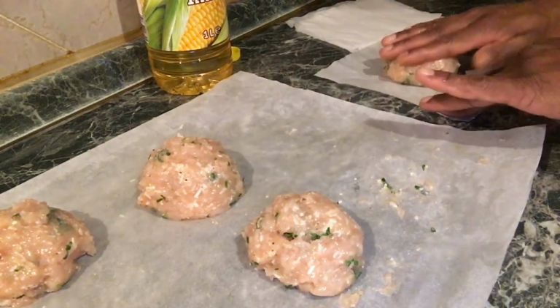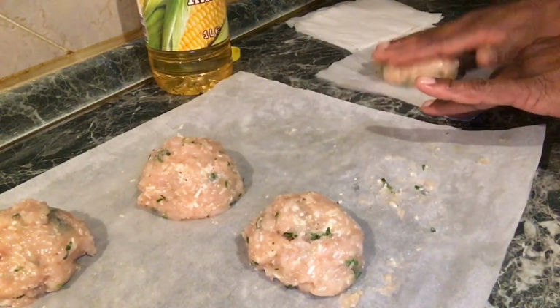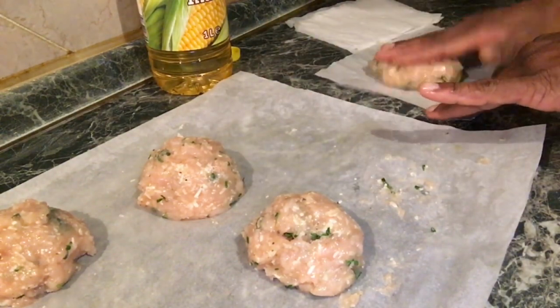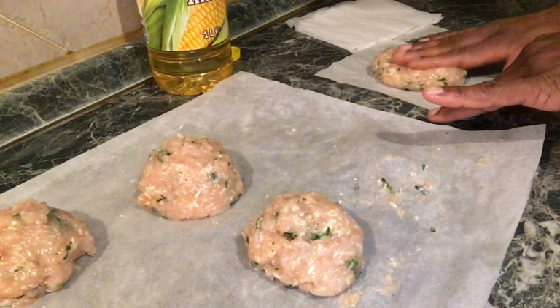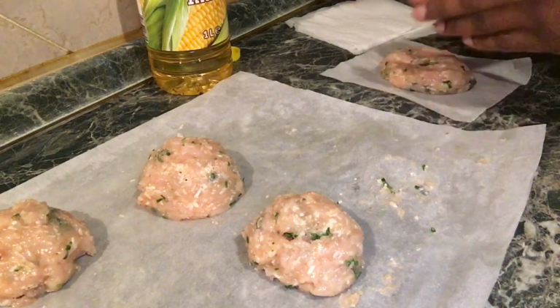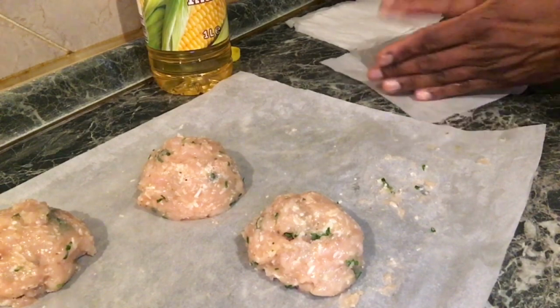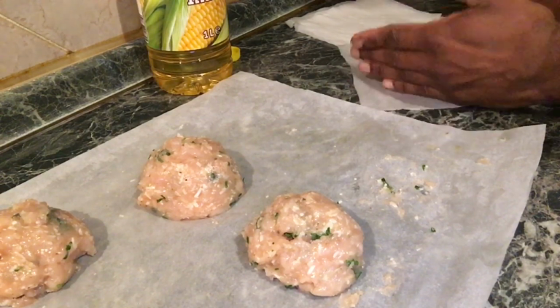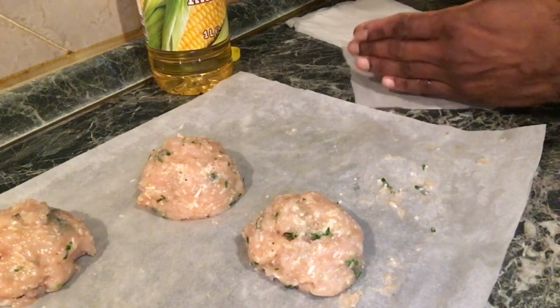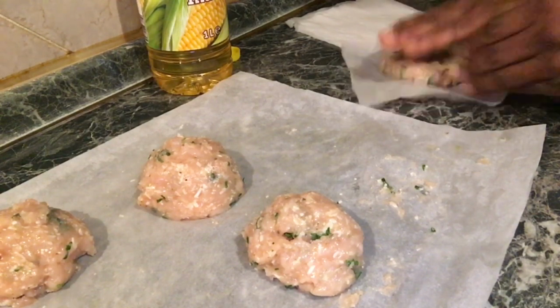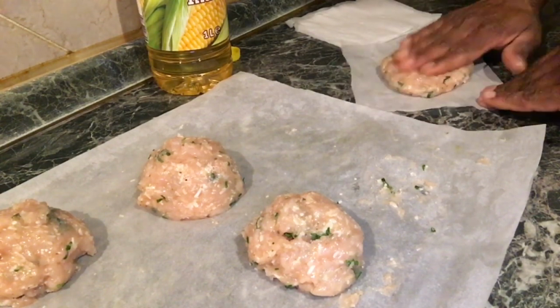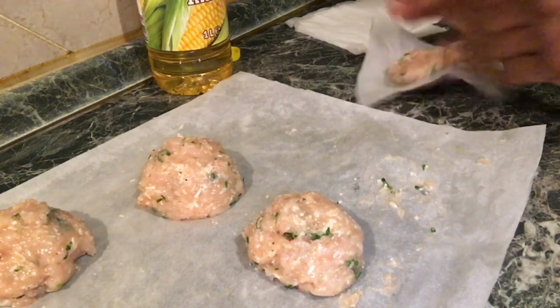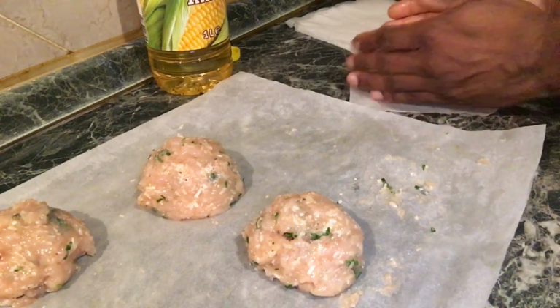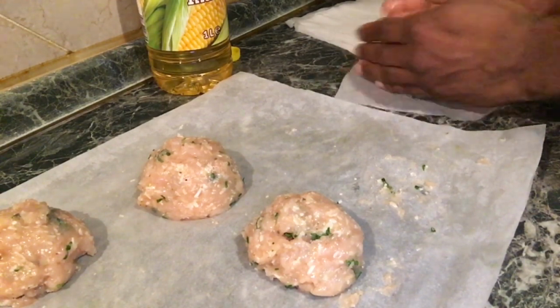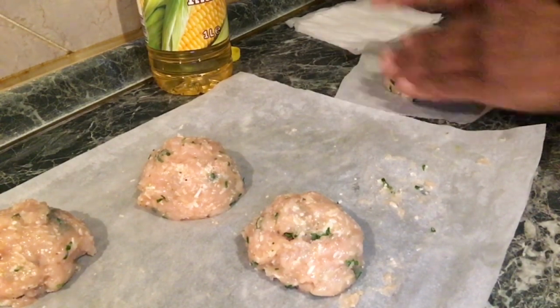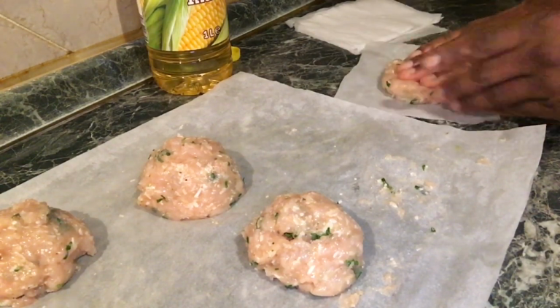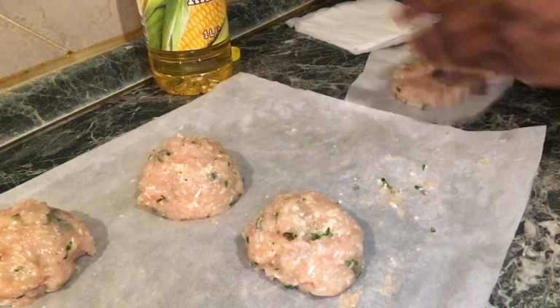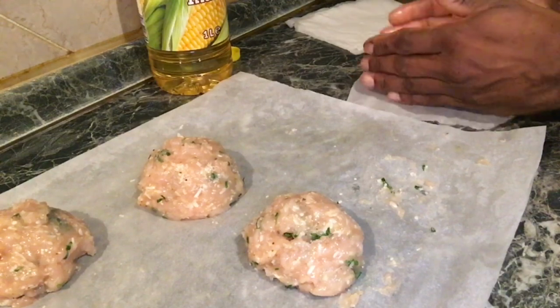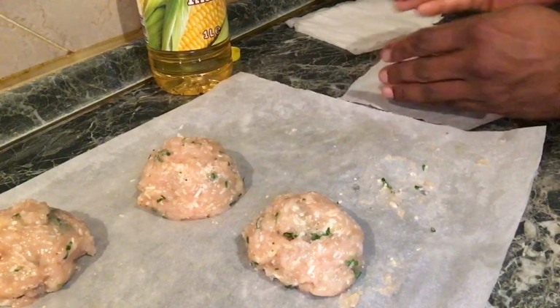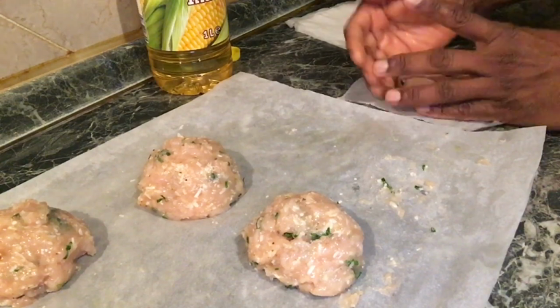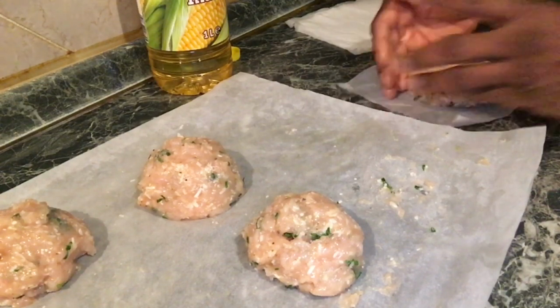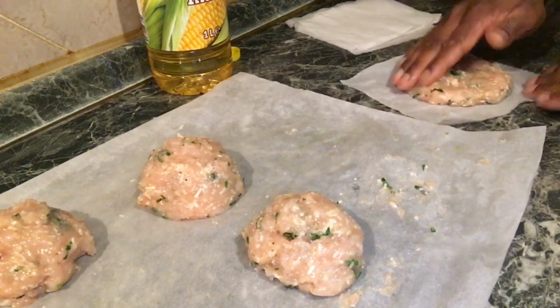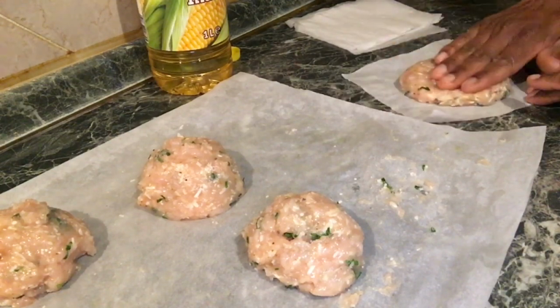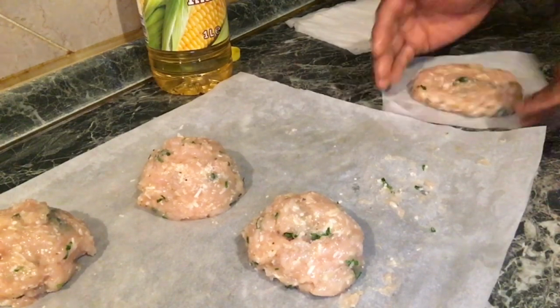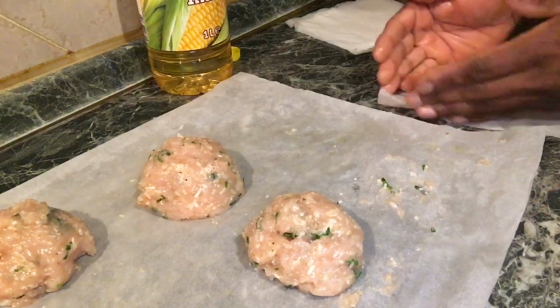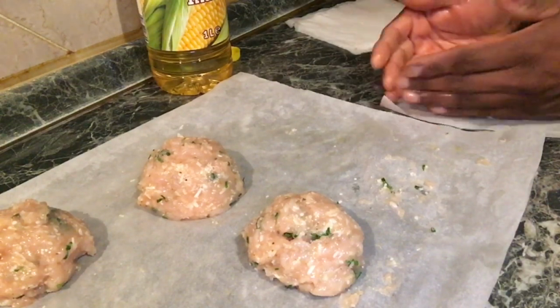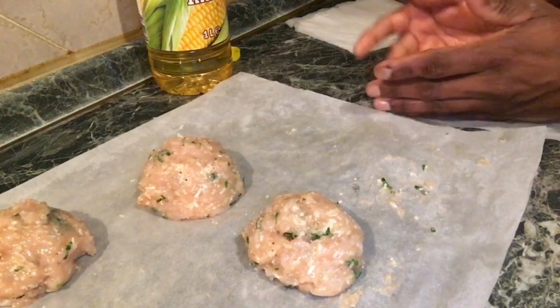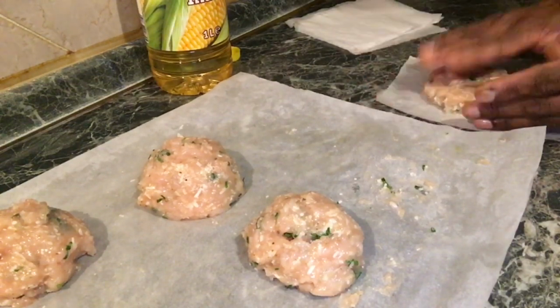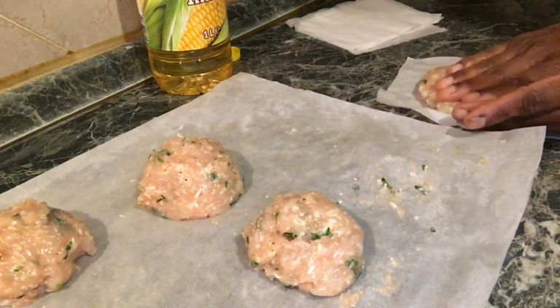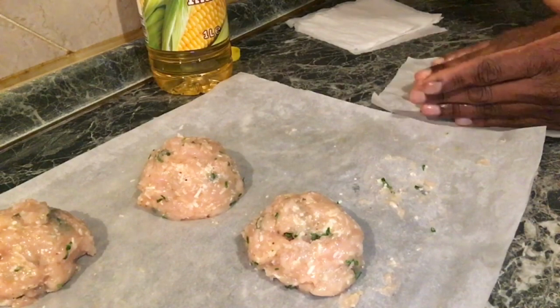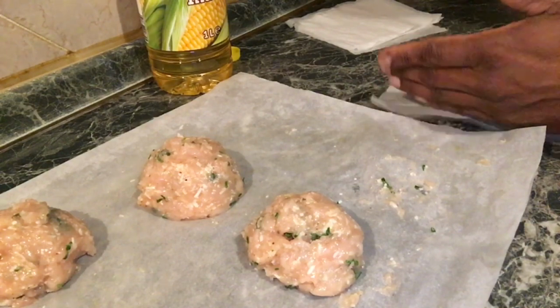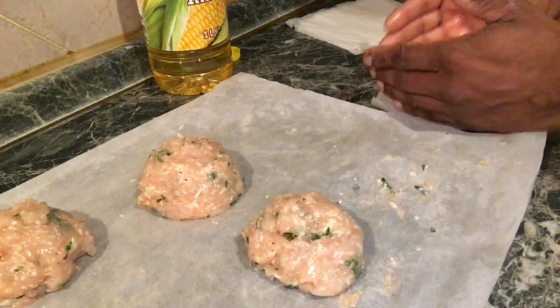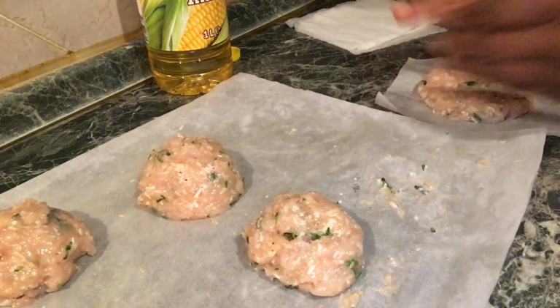Let's cook it in a bit. We have to cook the cutters. We should cook it in a little bit.